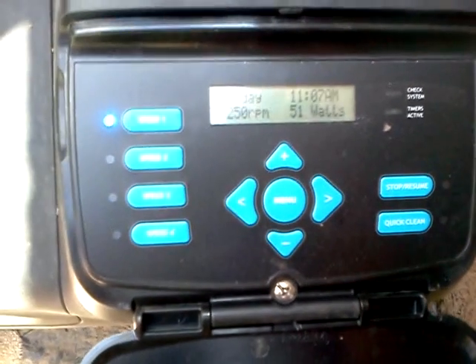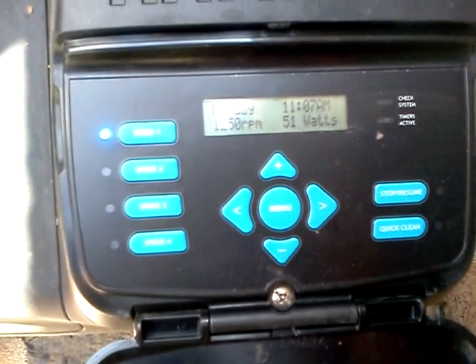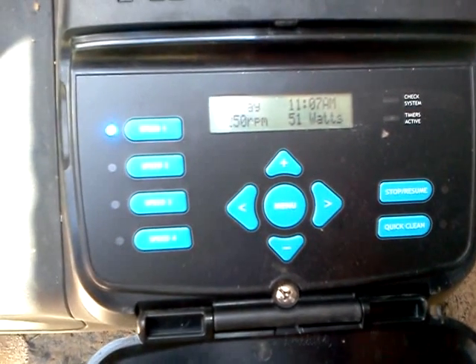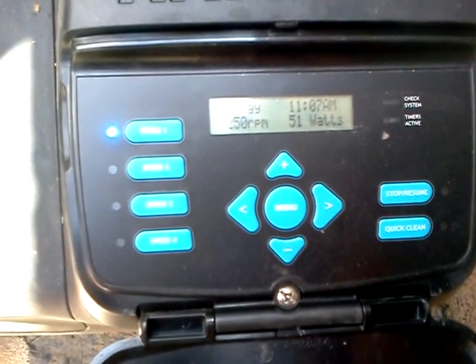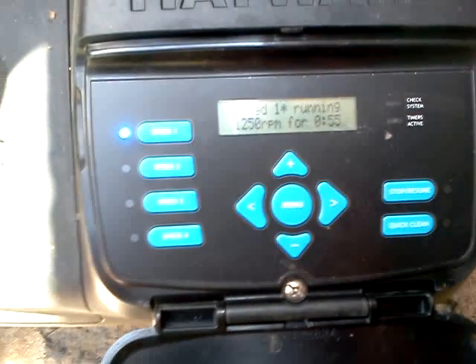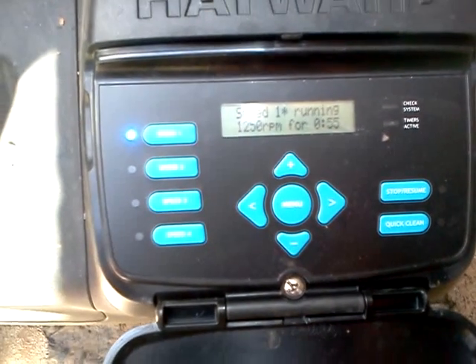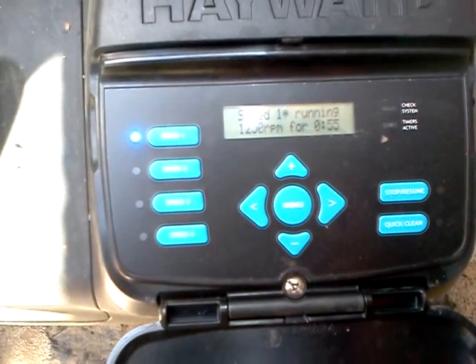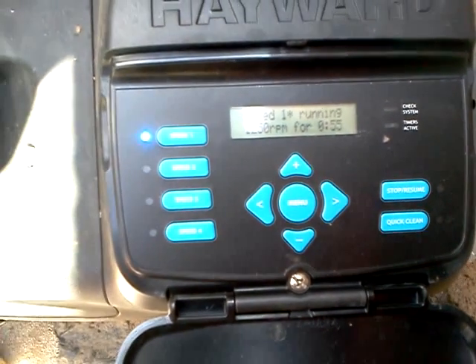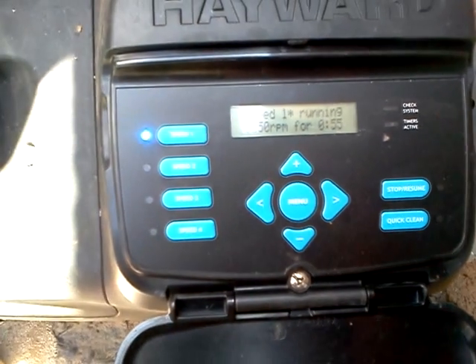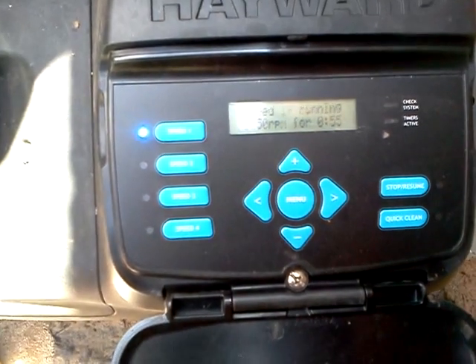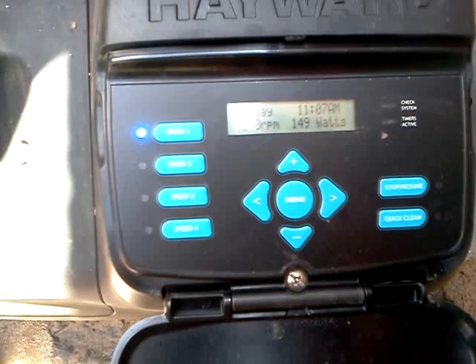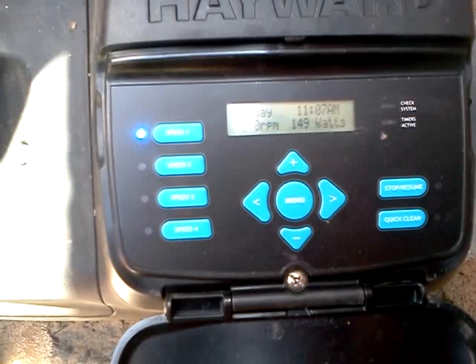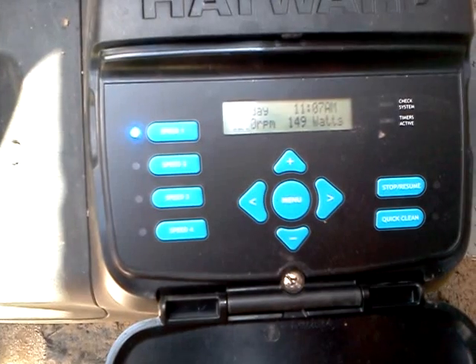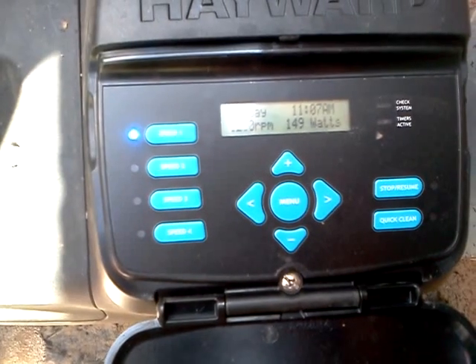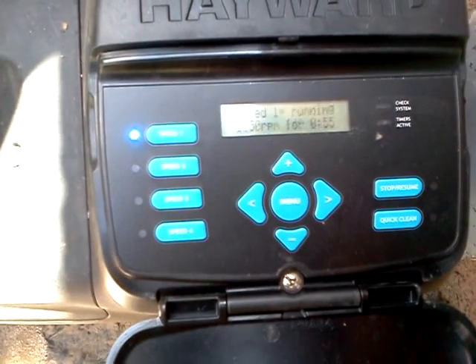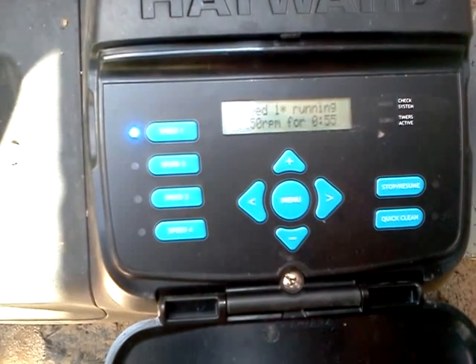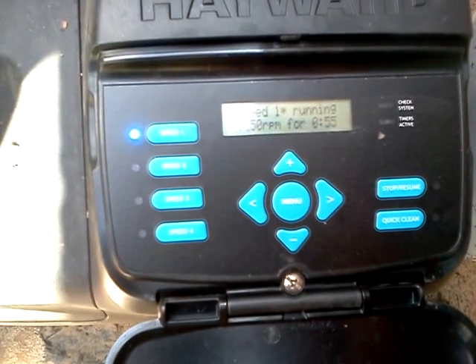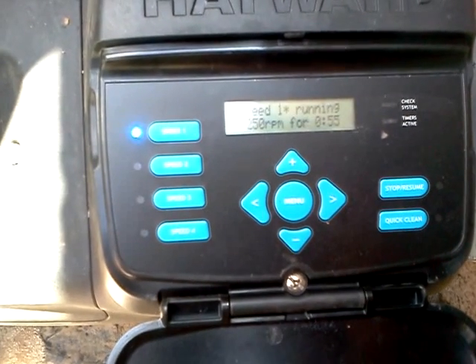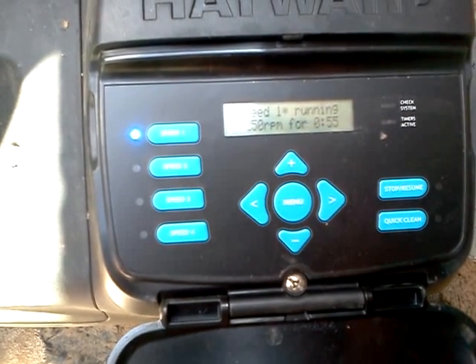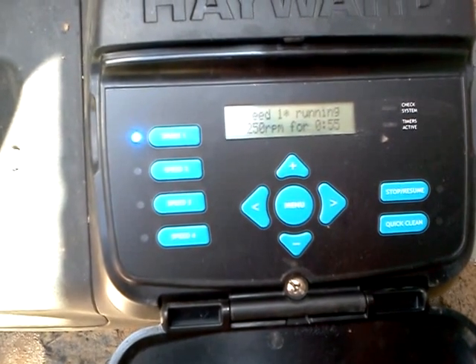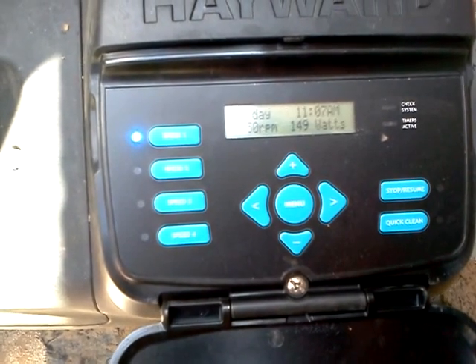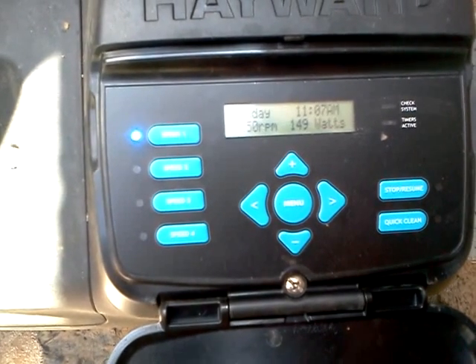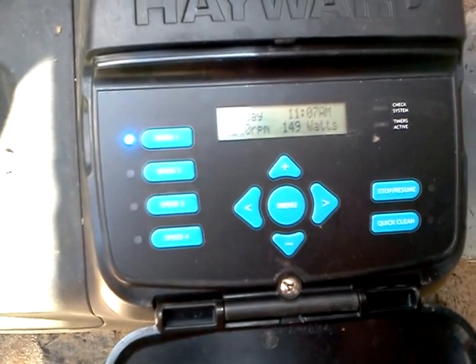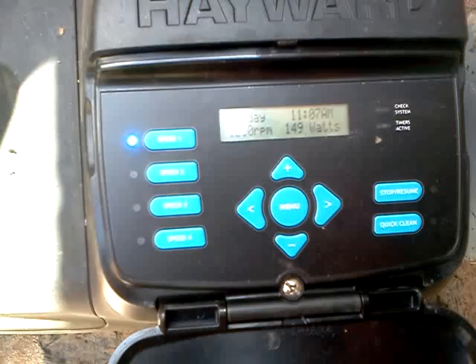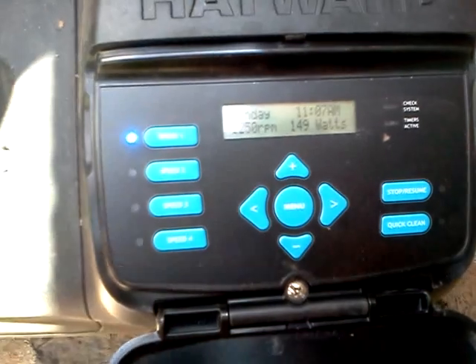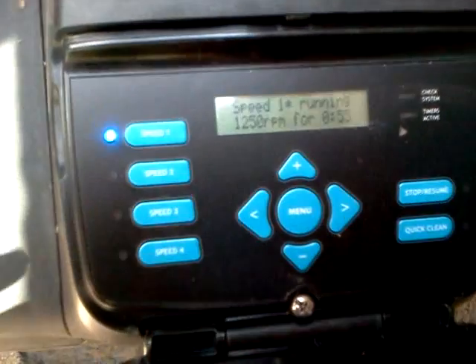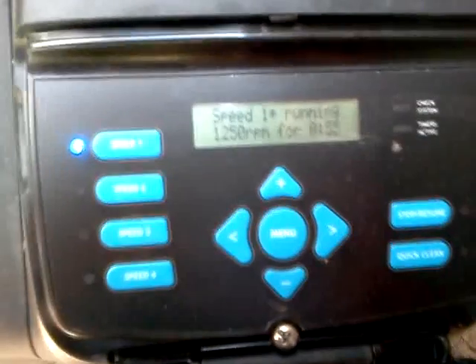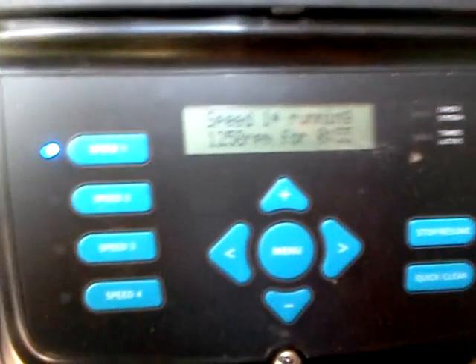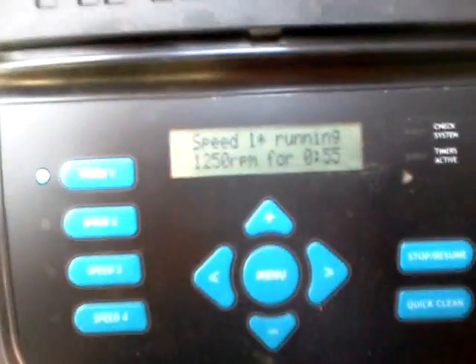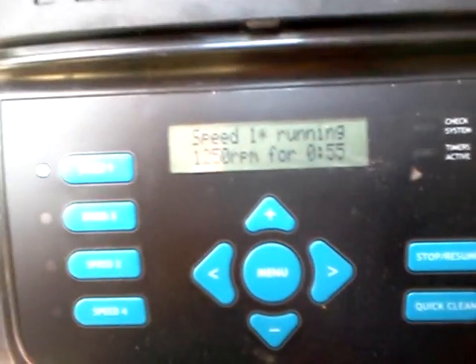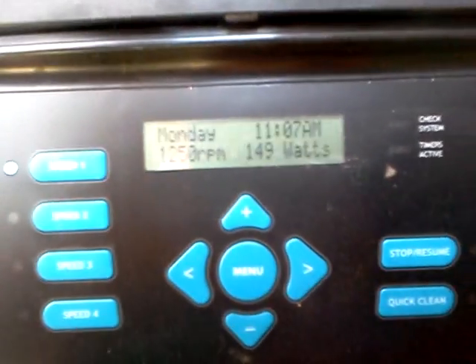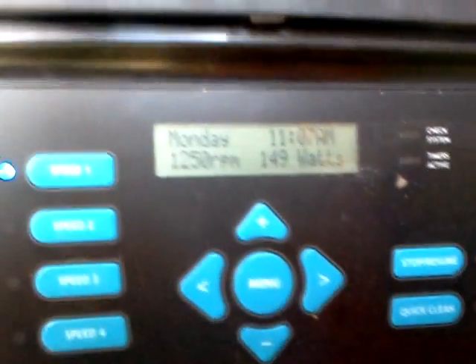Take a second for the wattage to stabilize so you can see how much power it's using. There we go — it's going twelve-fifty. Hundred-forty-nine watts. Hope you guys can read that on there.